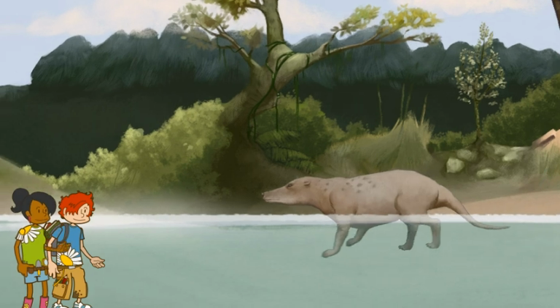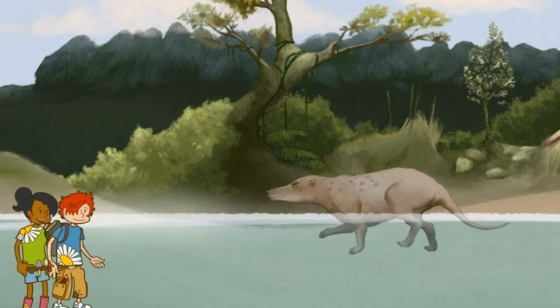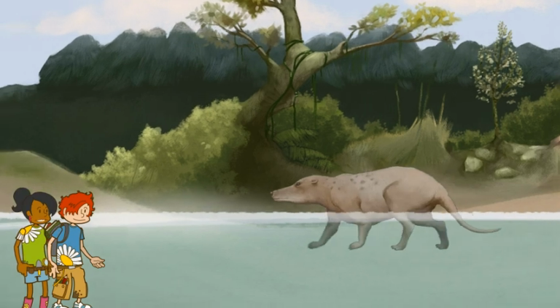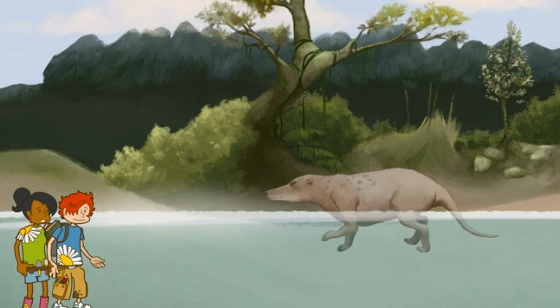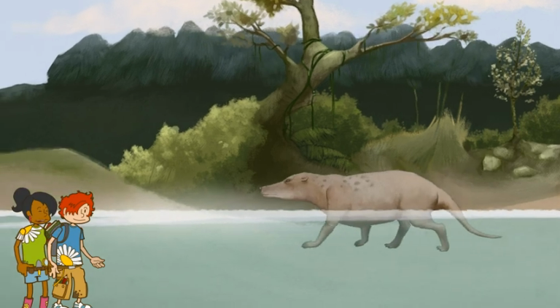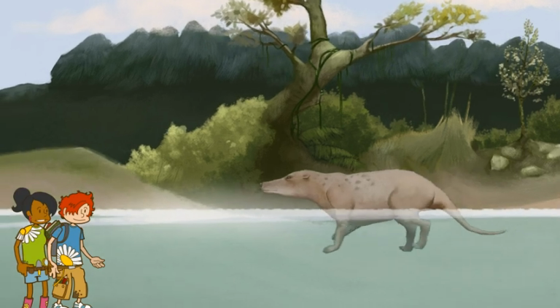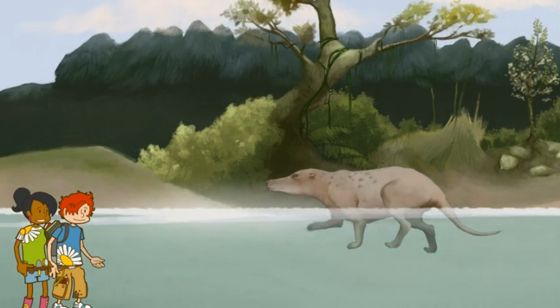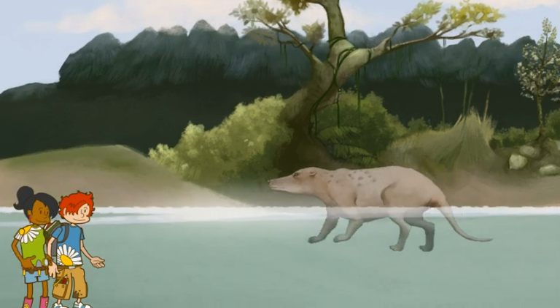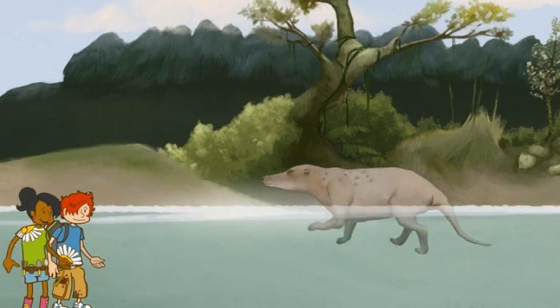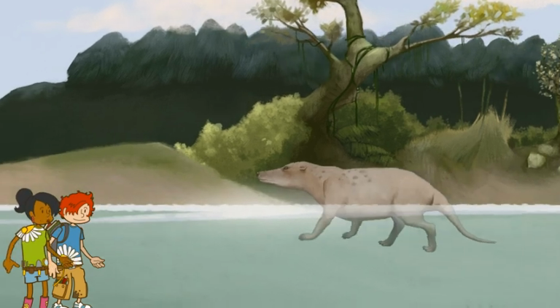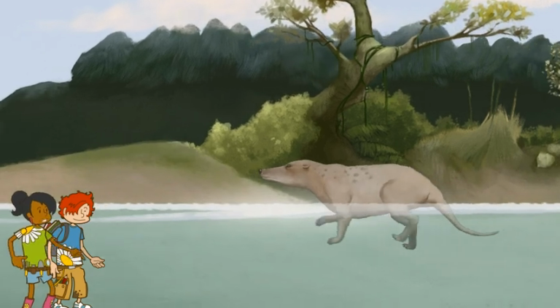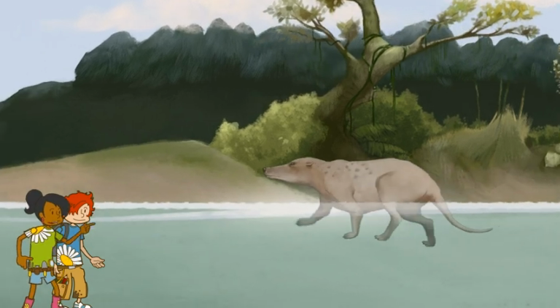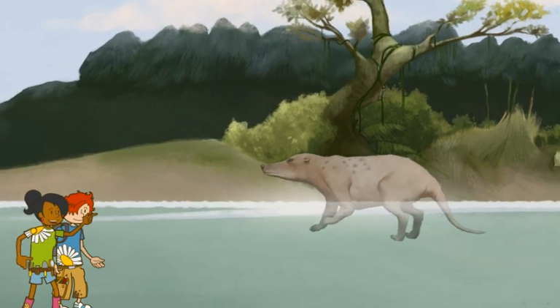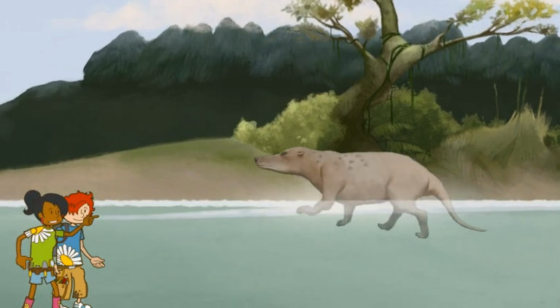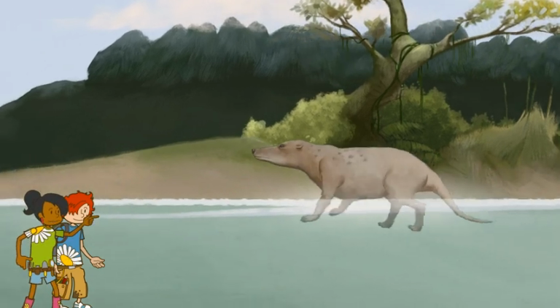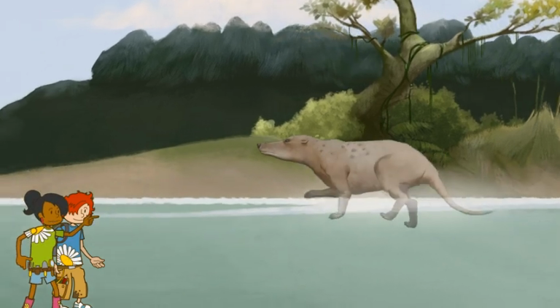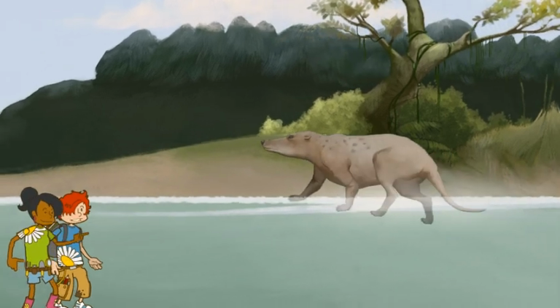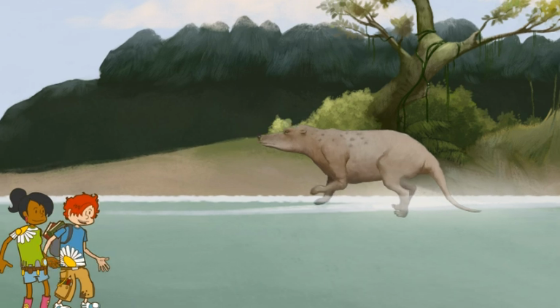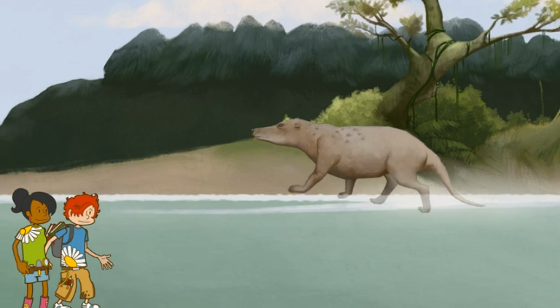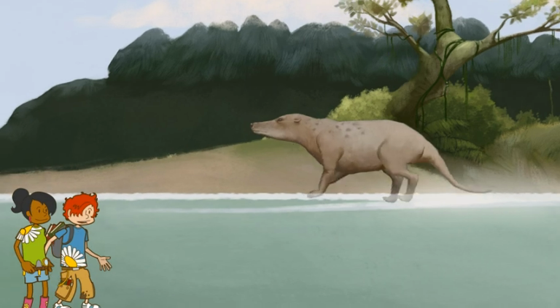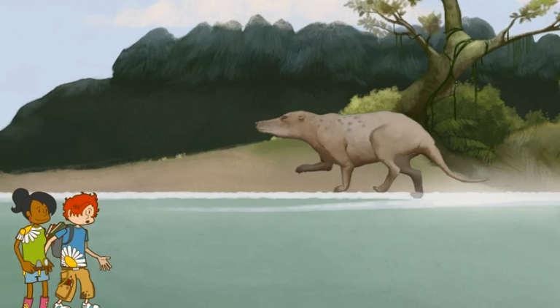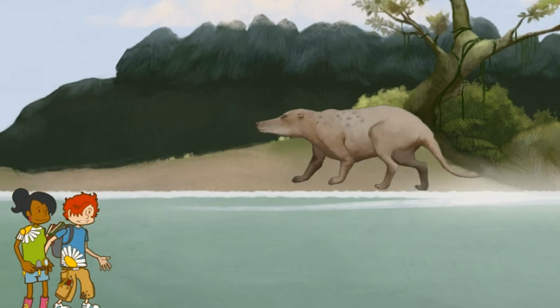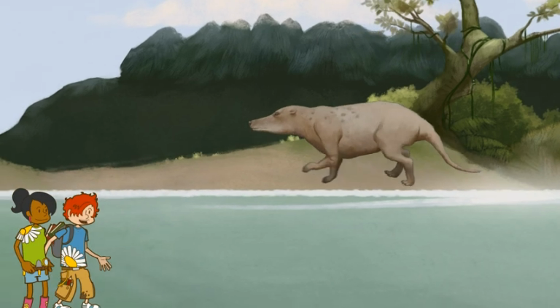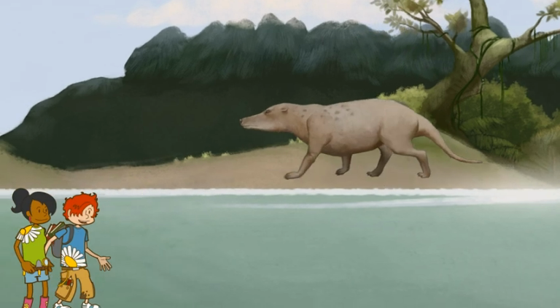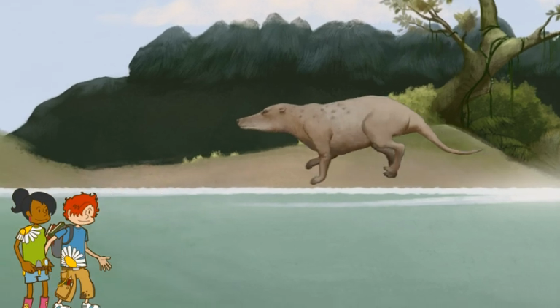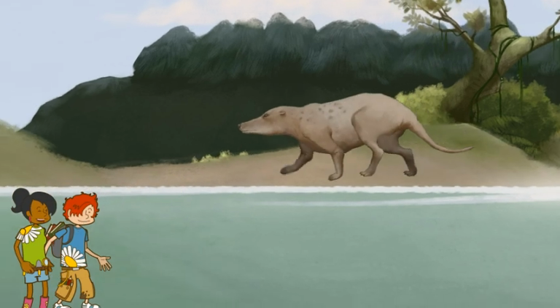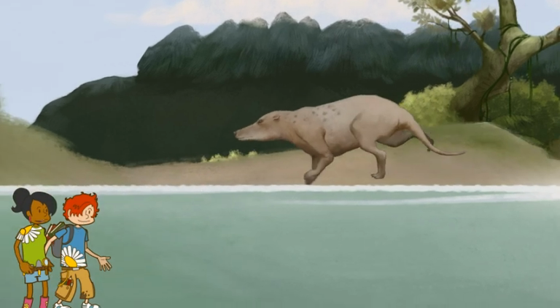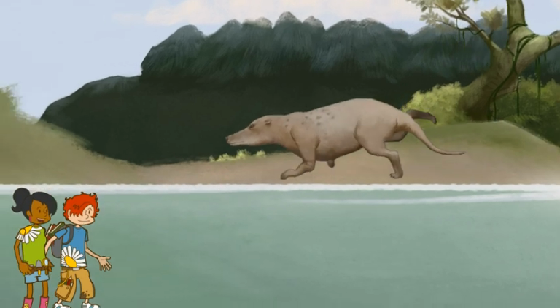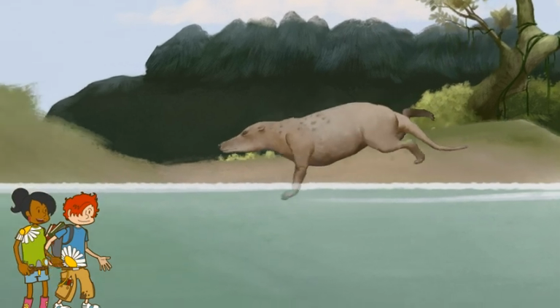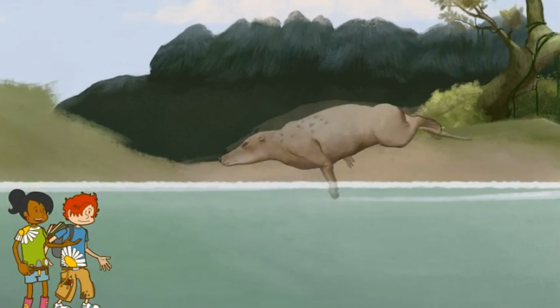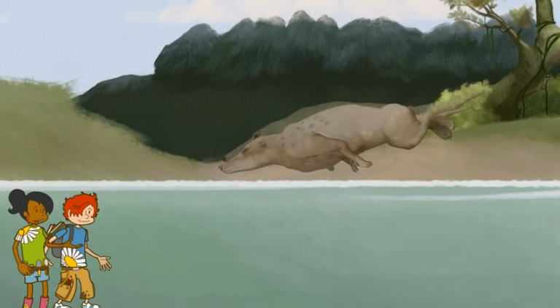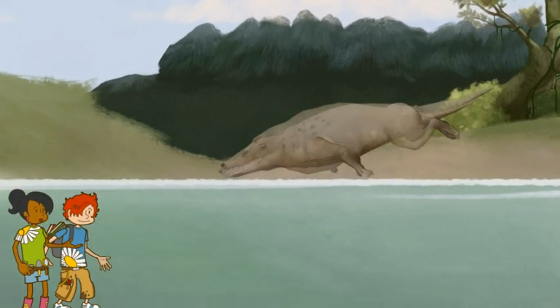We're here to see Pachycetus. Wow, there it is. It looks more like a pig dog than a whale. Wait to see what happens to it as it evolves.